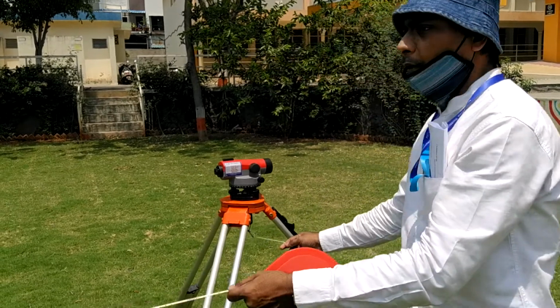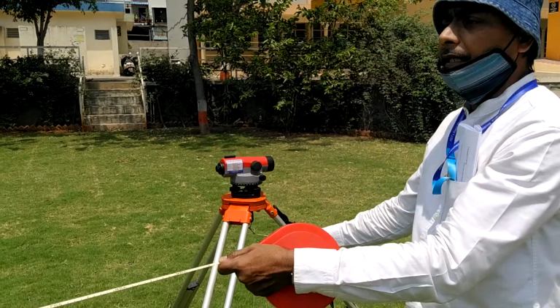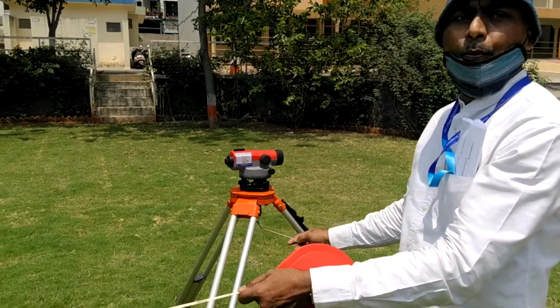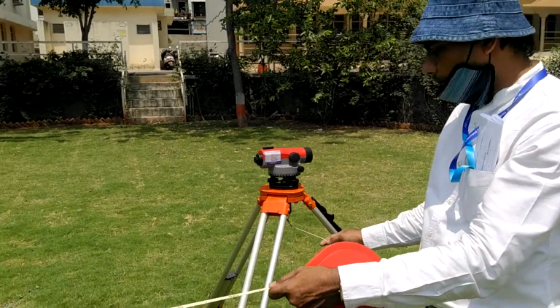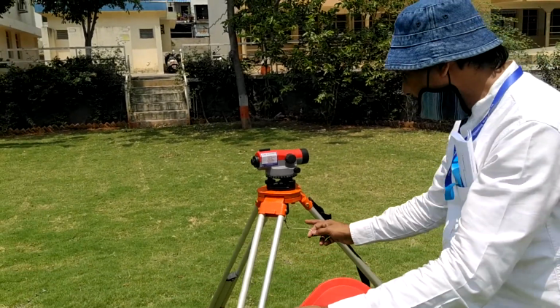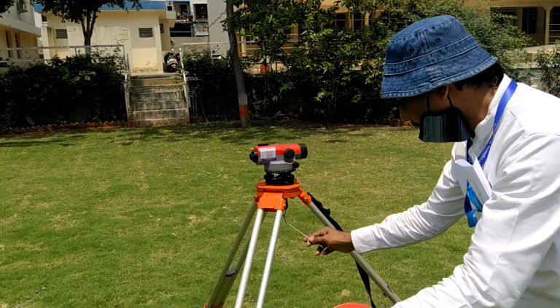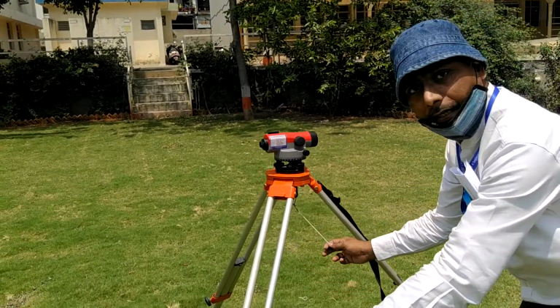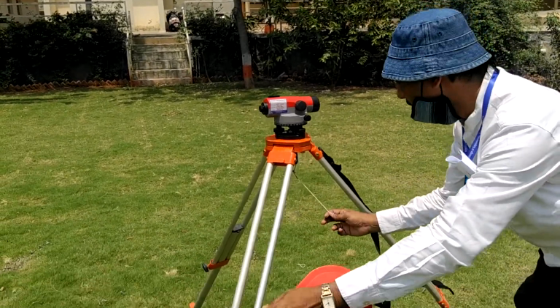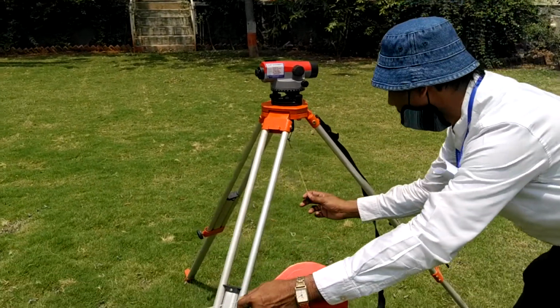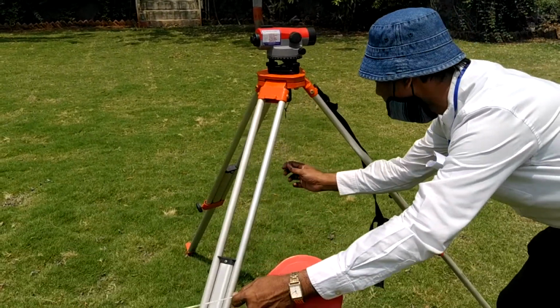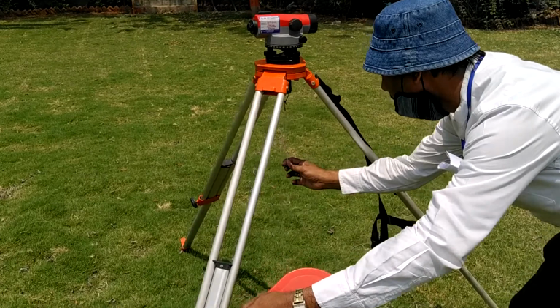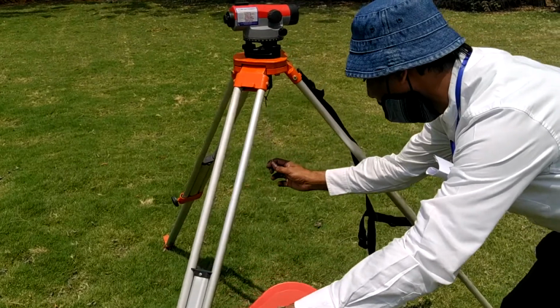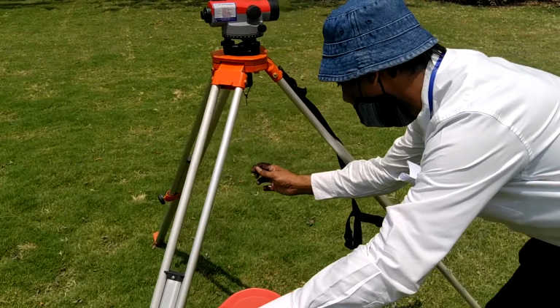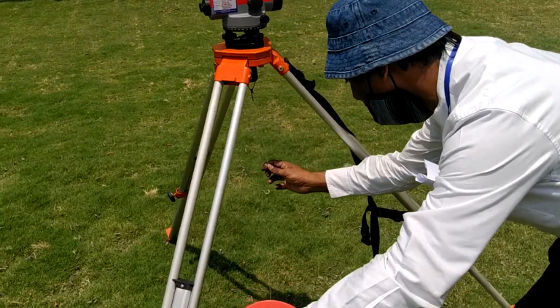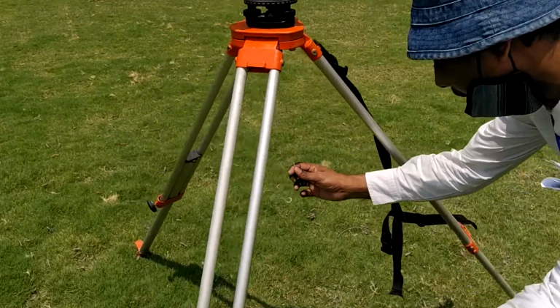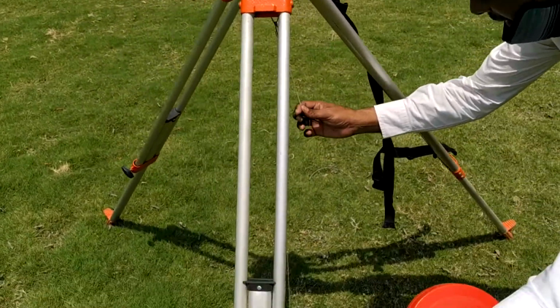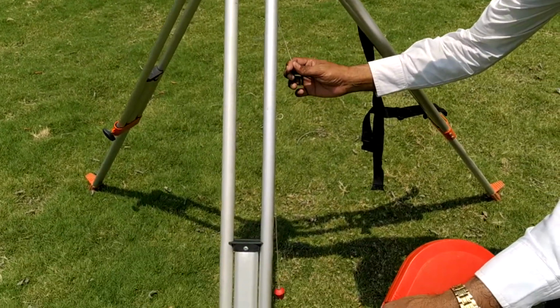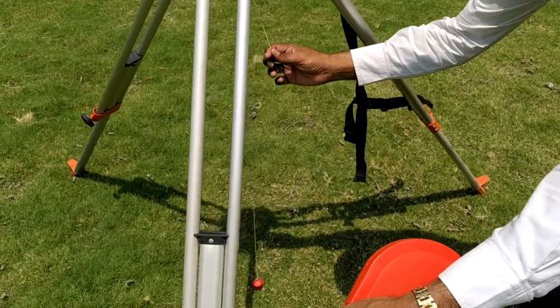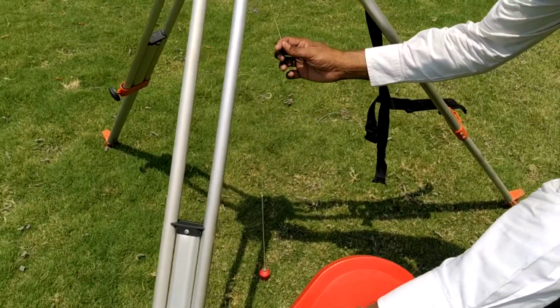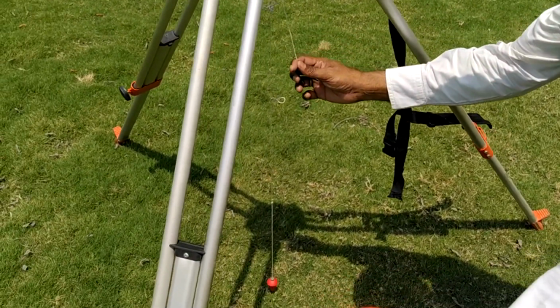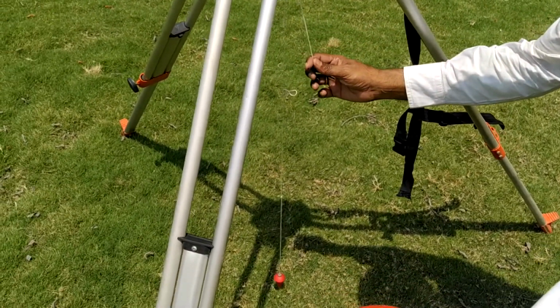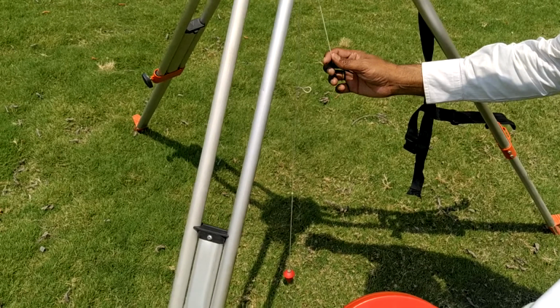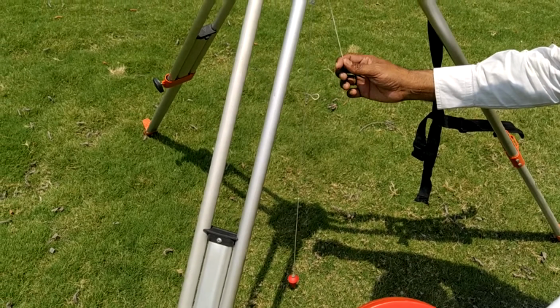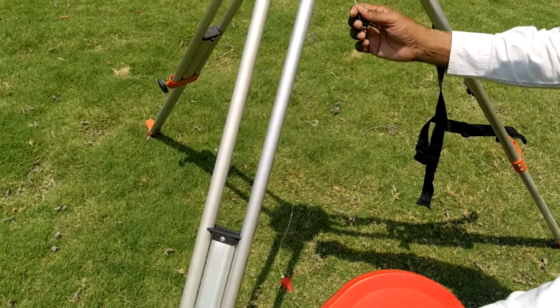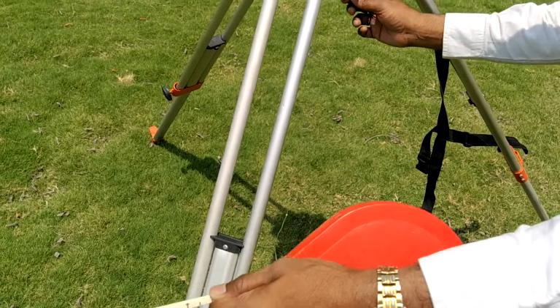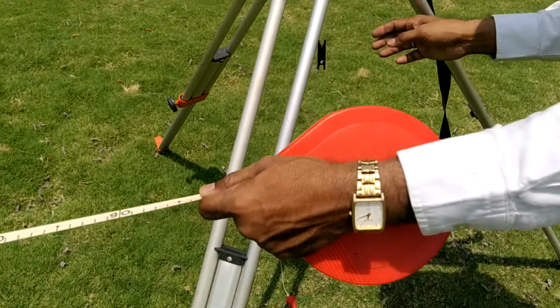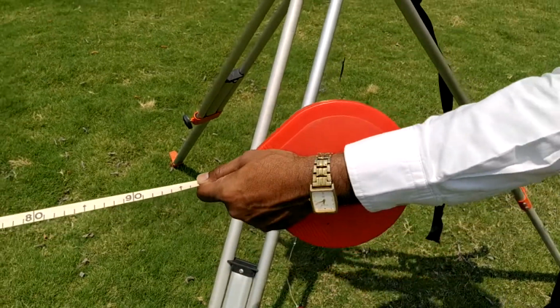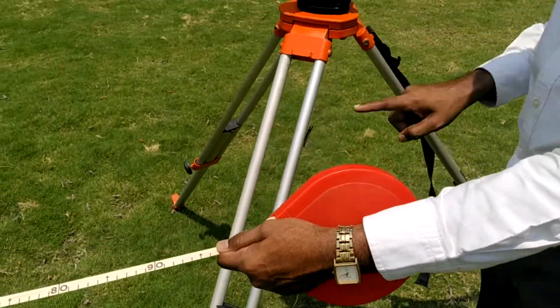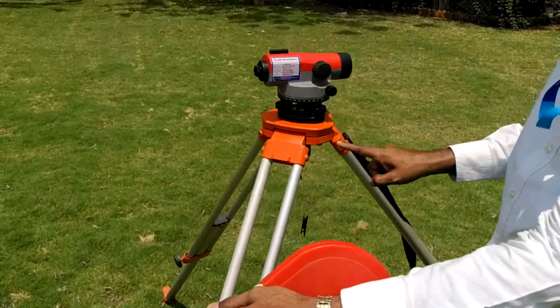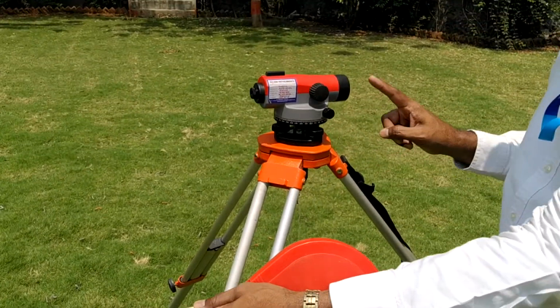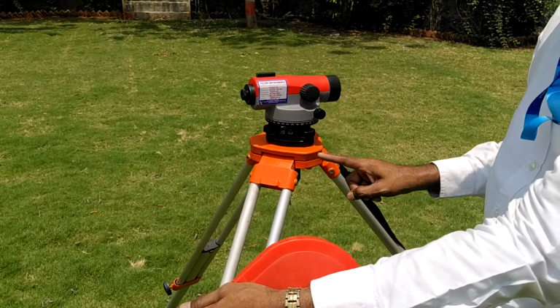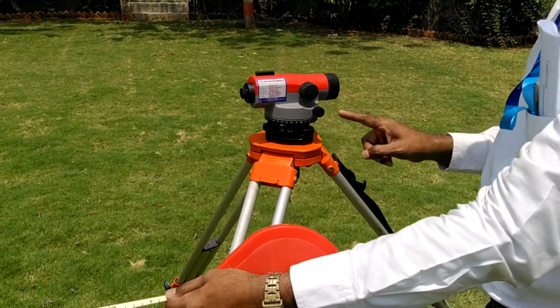Let us say there are two points. One is the underneath of this. From the bottom, with a plumb bob, I am transferring the point on the ground. So that has been transferred. All the temporary adjustments are over, like setting up, fixing, and leveling.